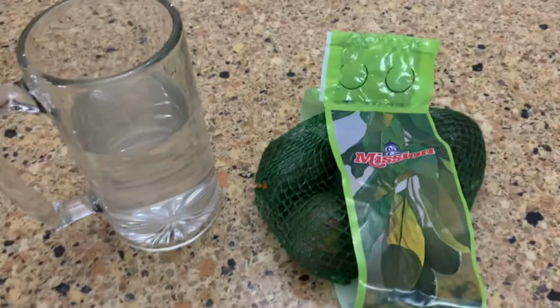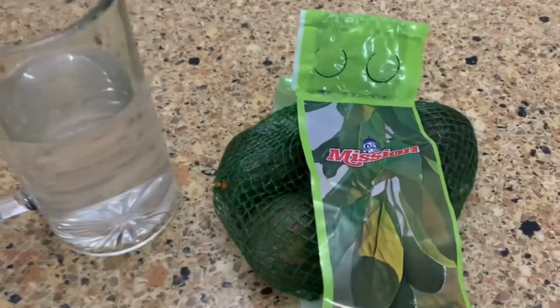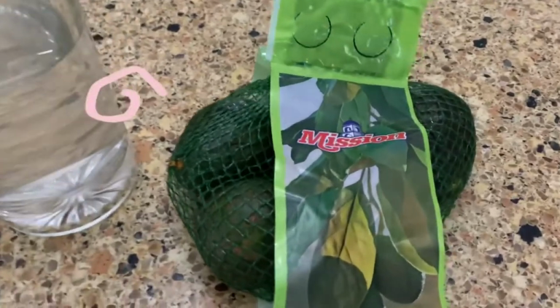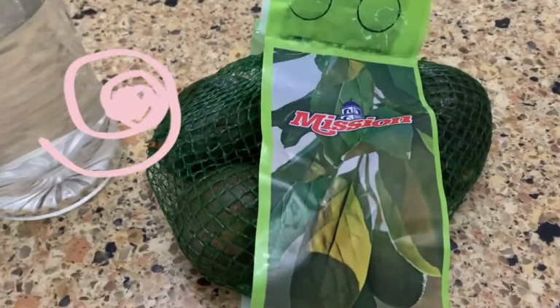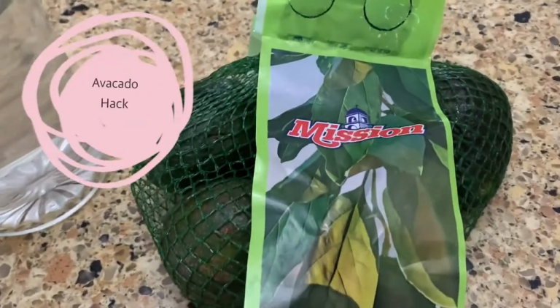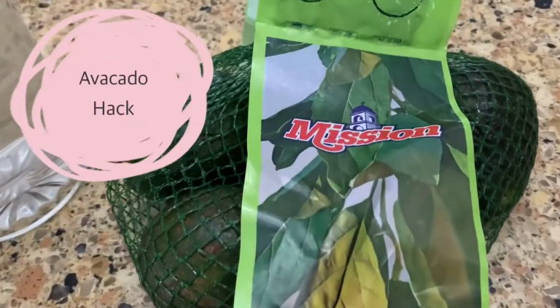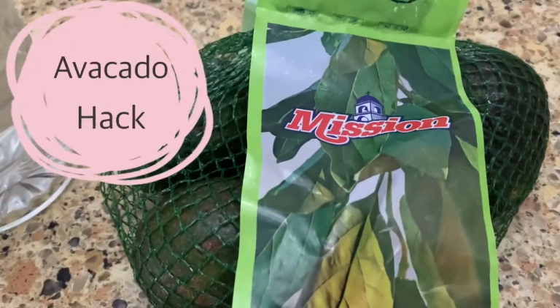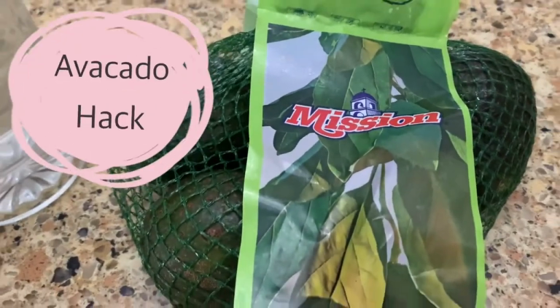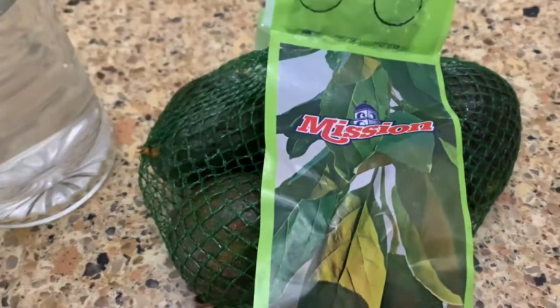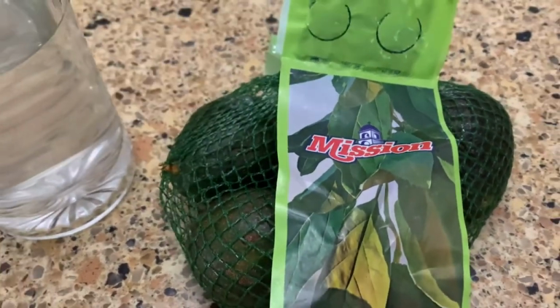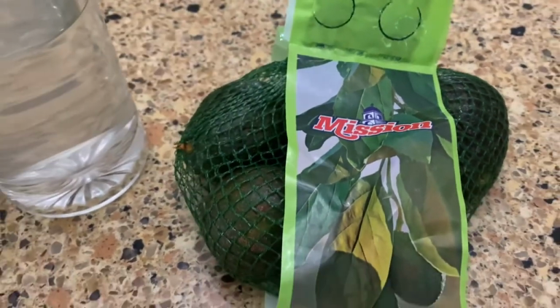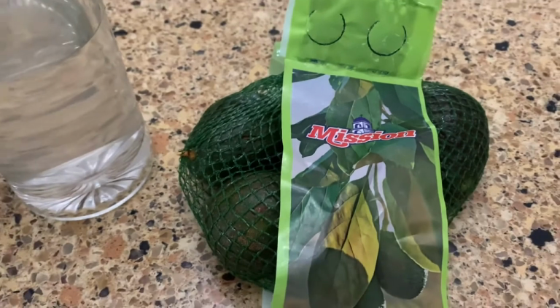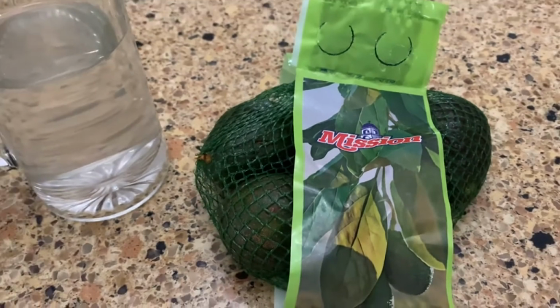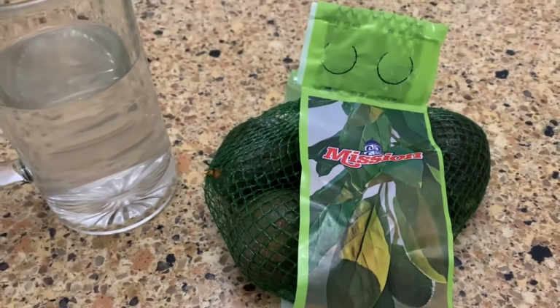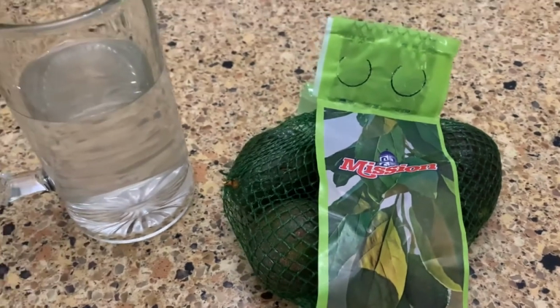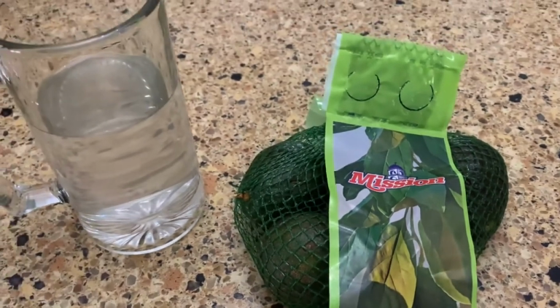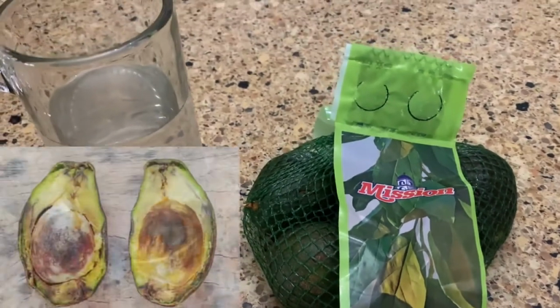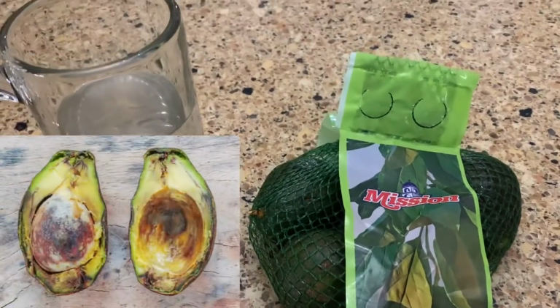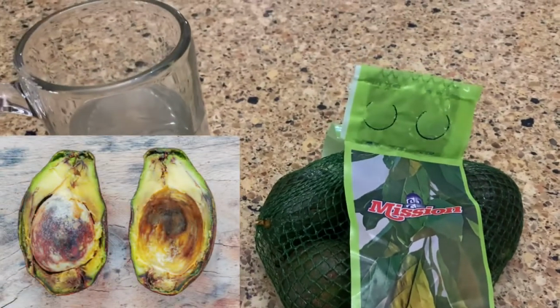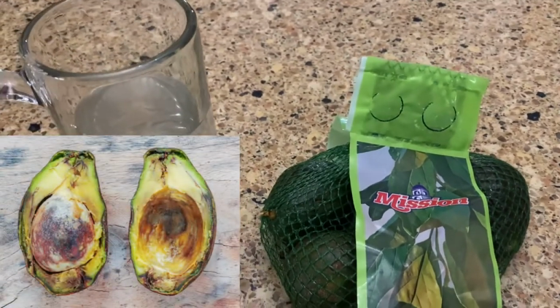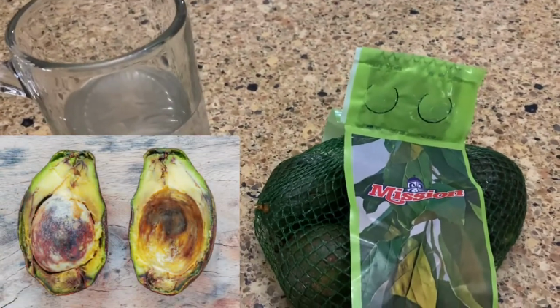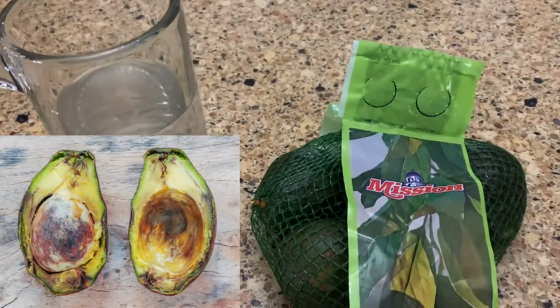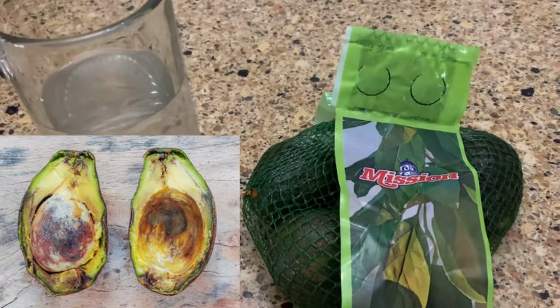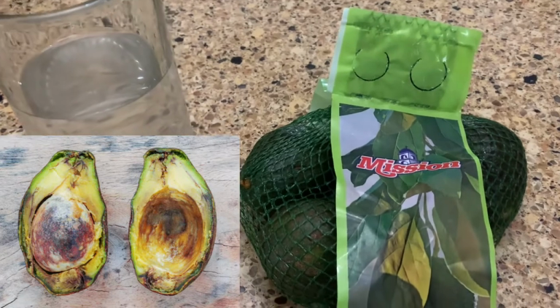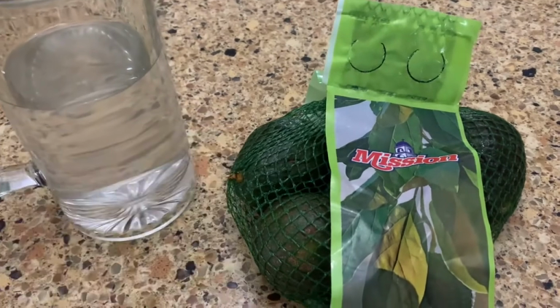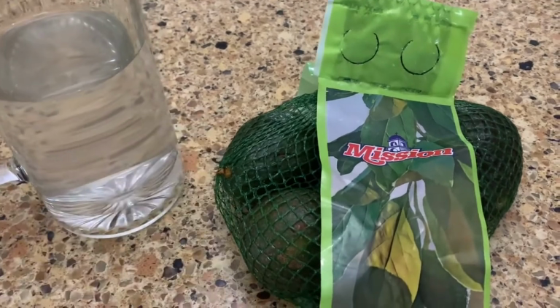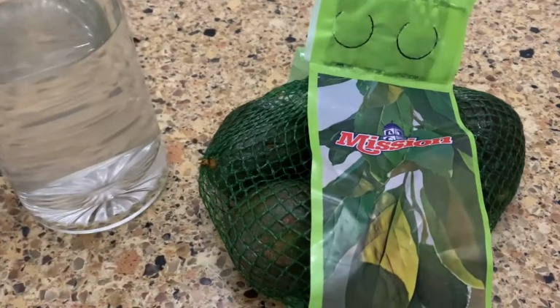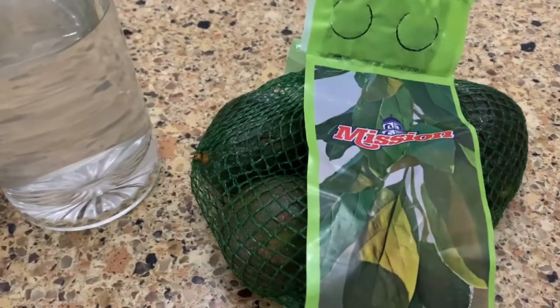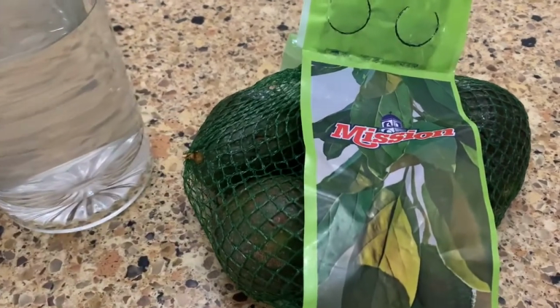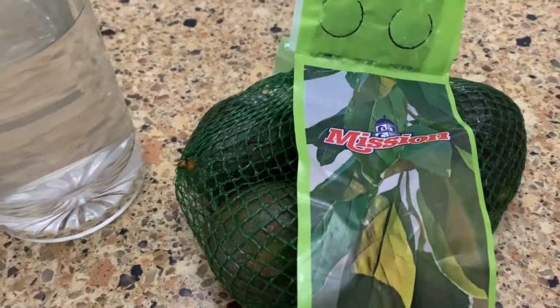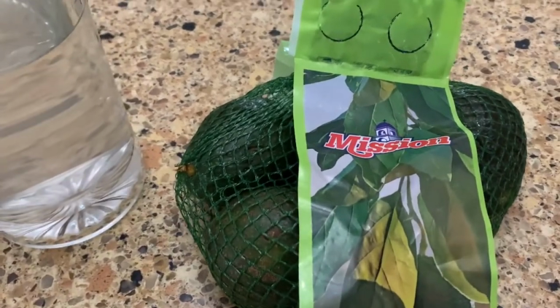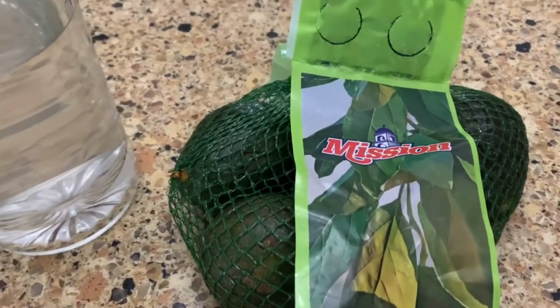We love avocados in our house — we eat them all the time. The problem is when we open them, half of the time they've already gone bad on our counter, and it drives me crazy. I saw this hack recently and I wanted to try it out to see if it can help prolong the life of my avocados.